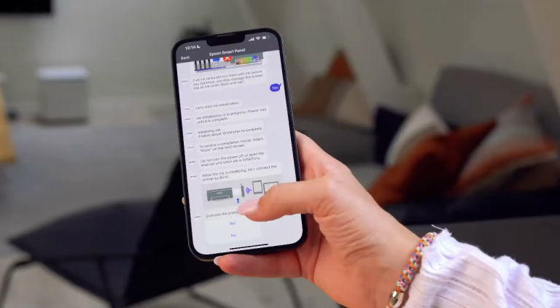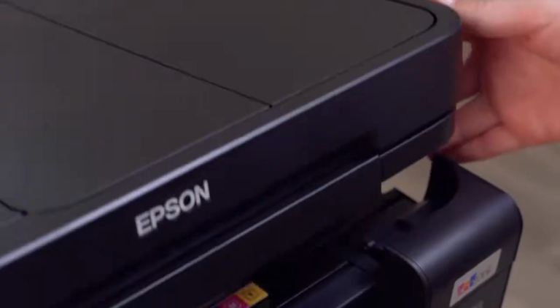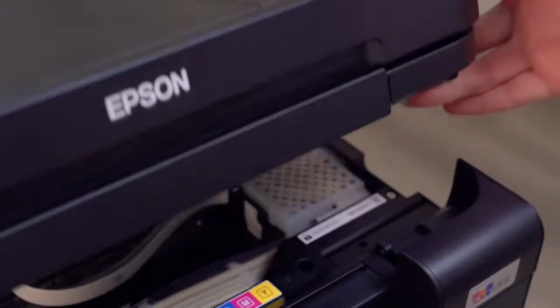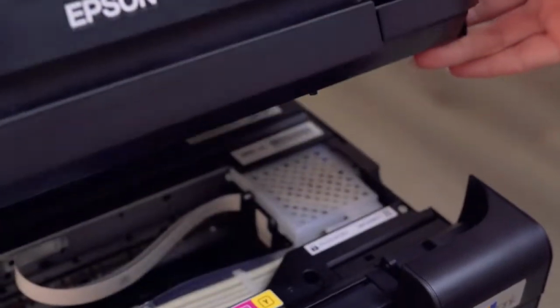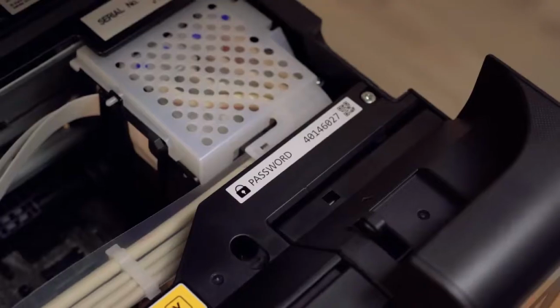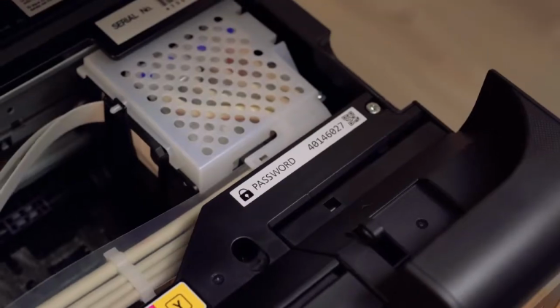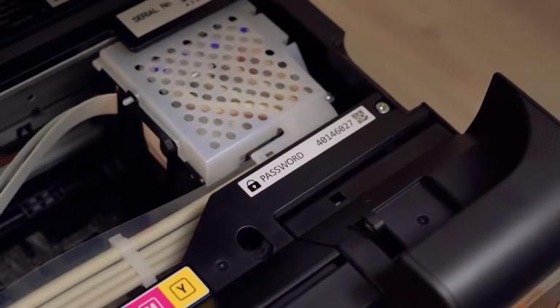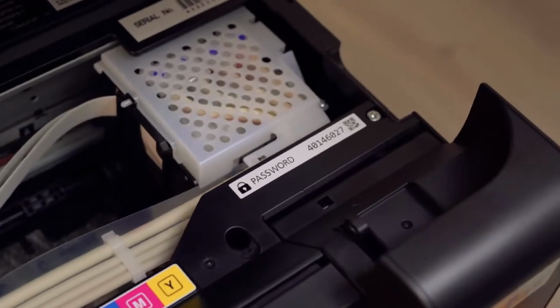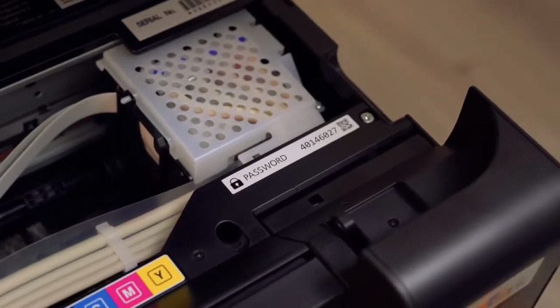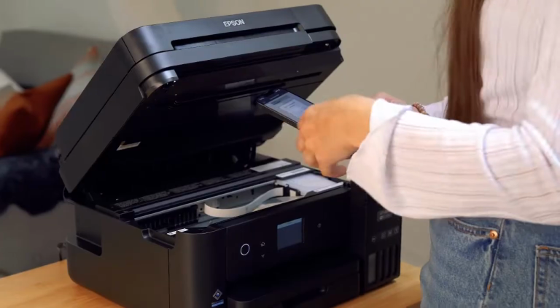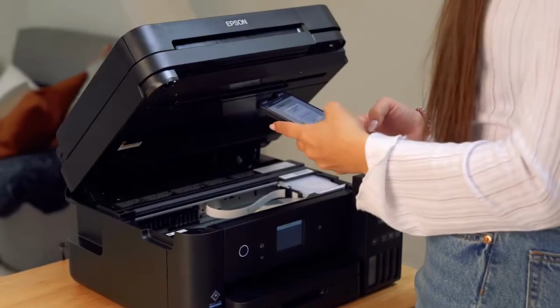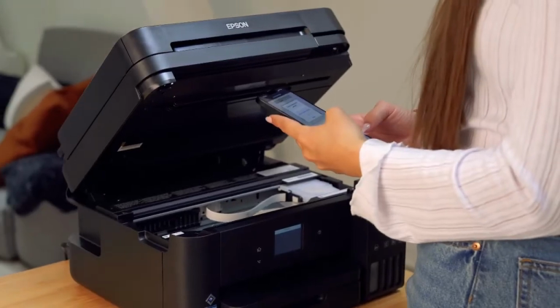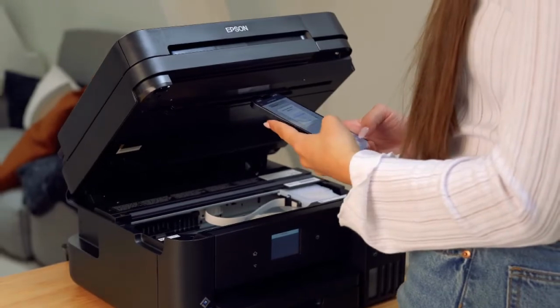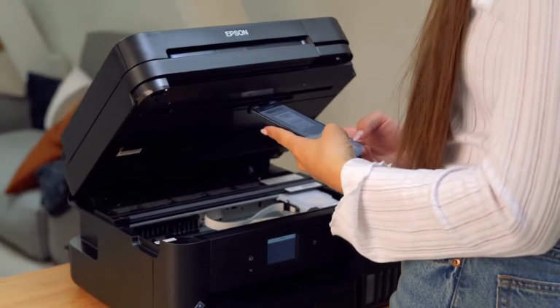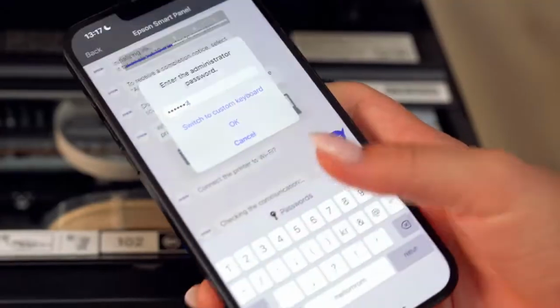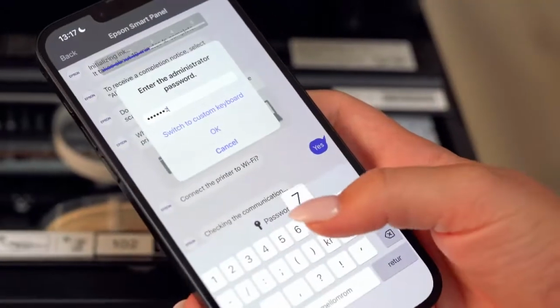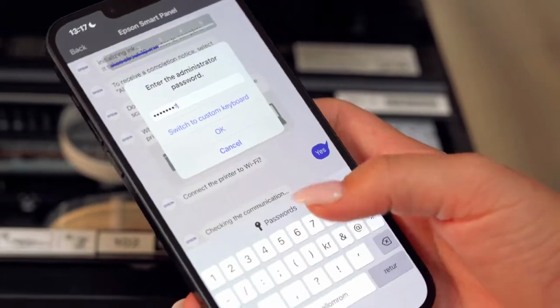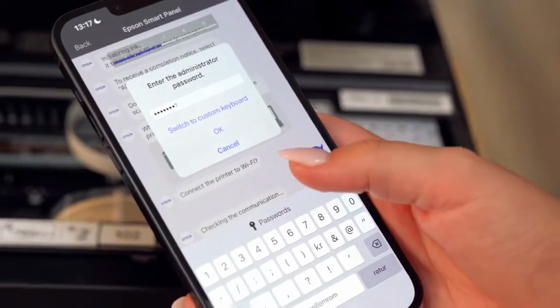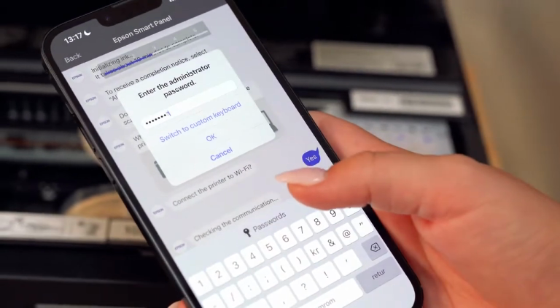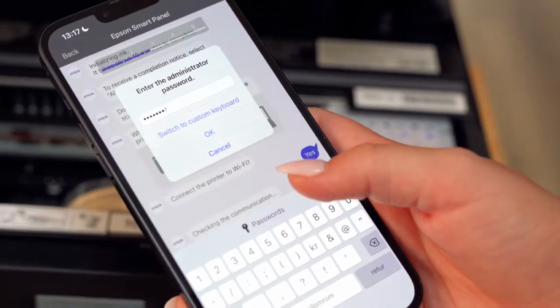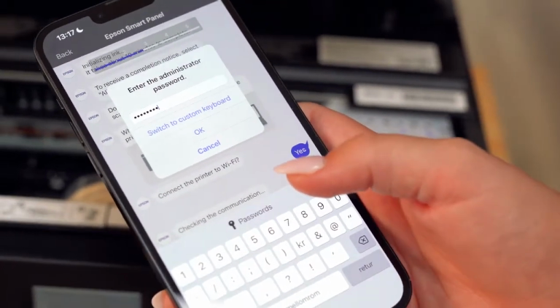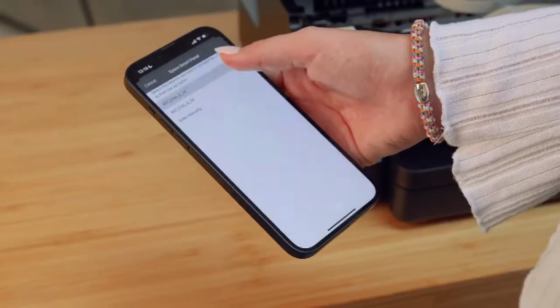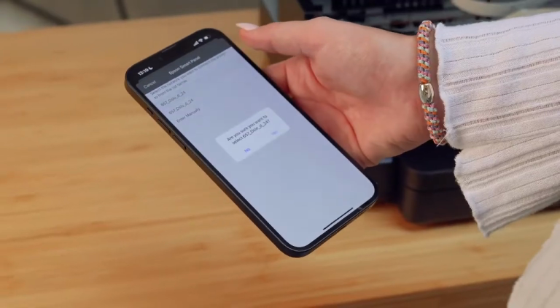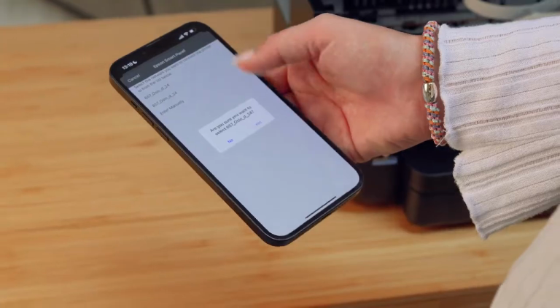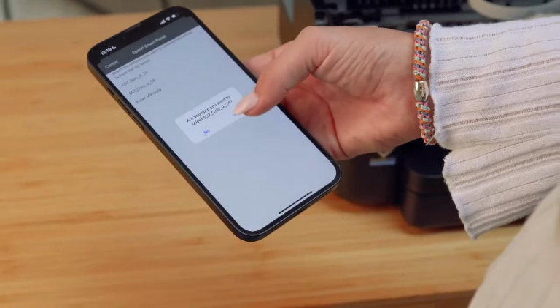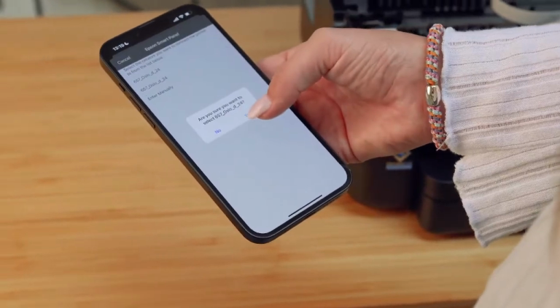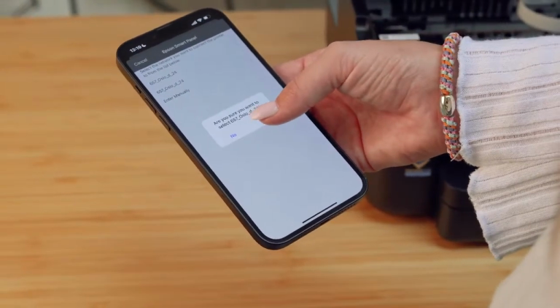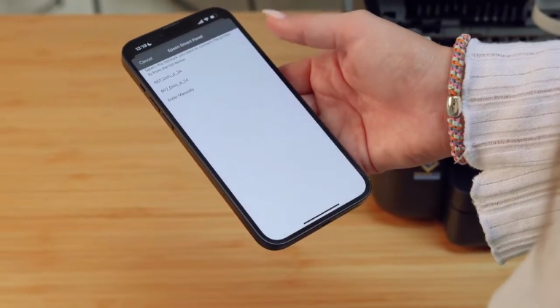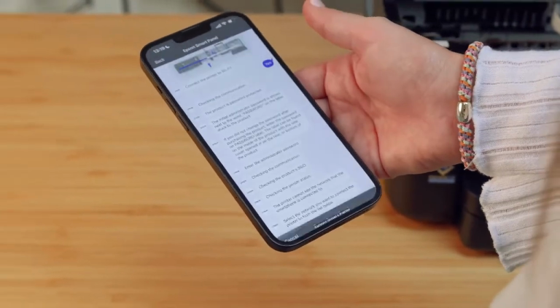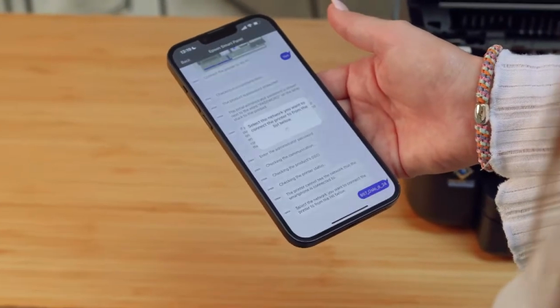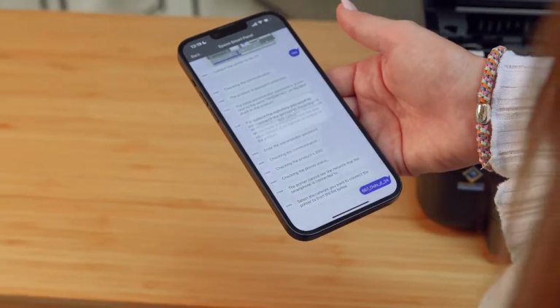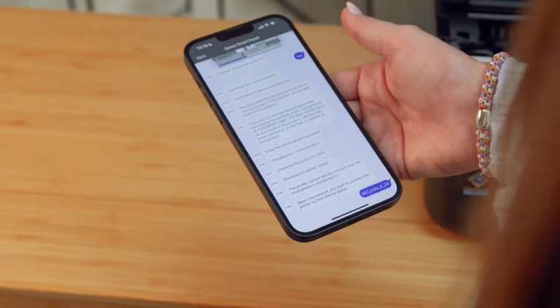To connect, you will first have to find the administrator password for the printer, which is located under the printer's top lid. Find the administrator password, enter it in the app and press OK. Then select your Wi-Fi and enter the Wi-Fi password, and press OK.